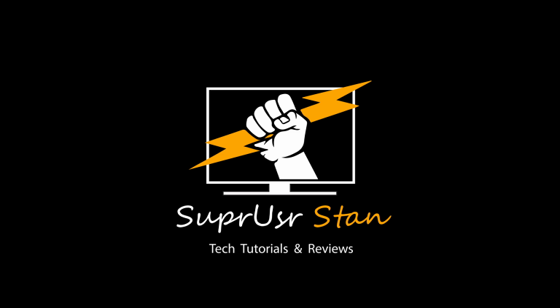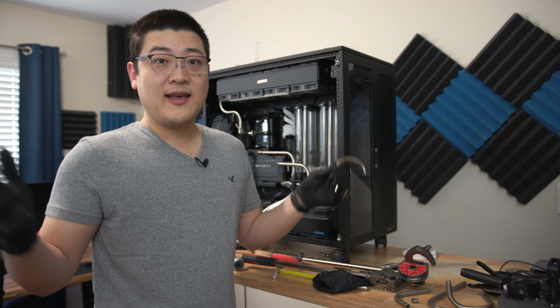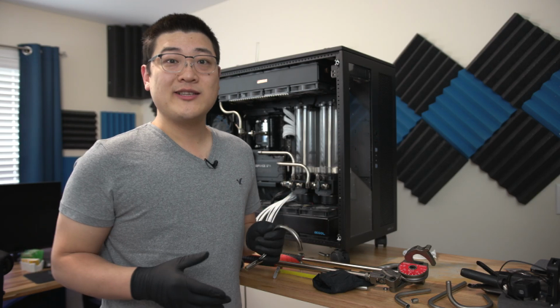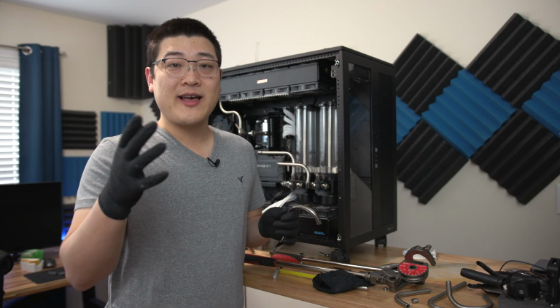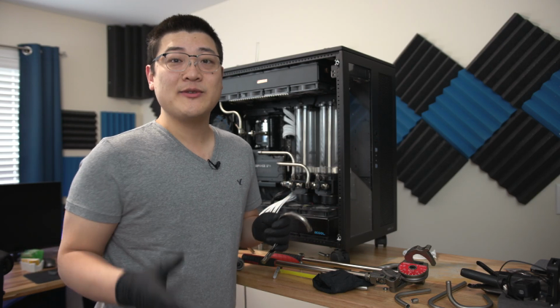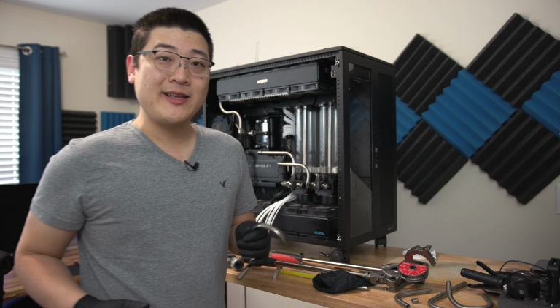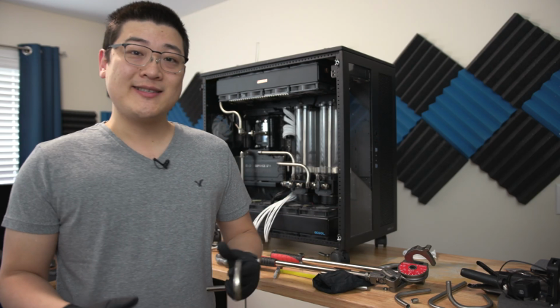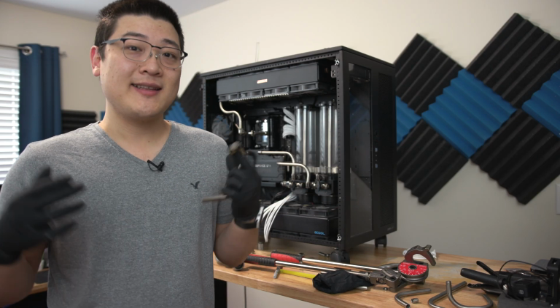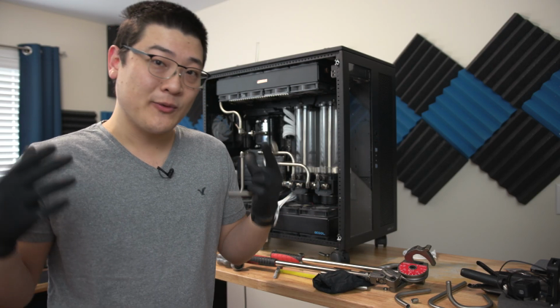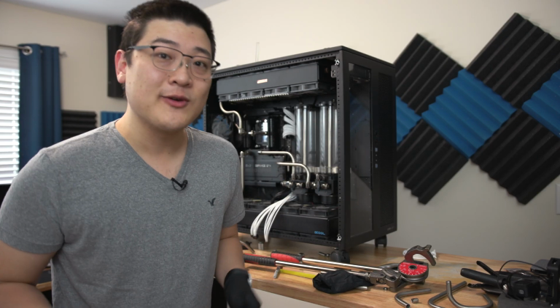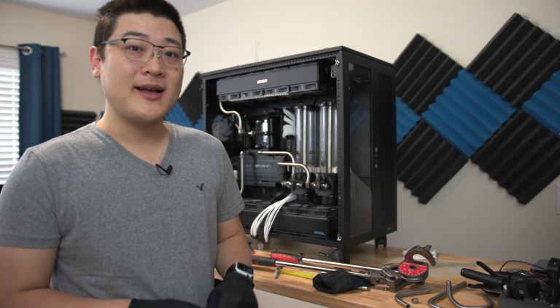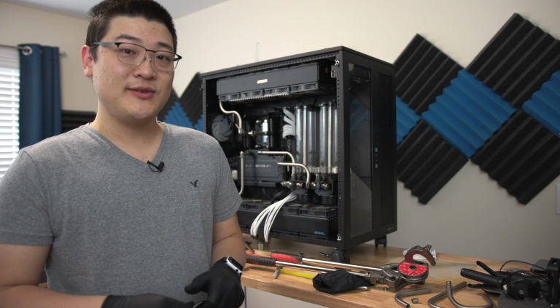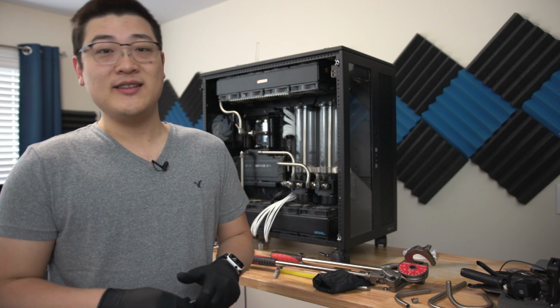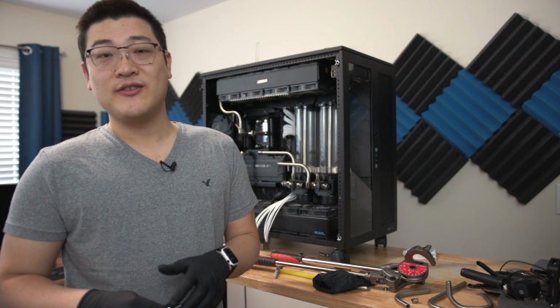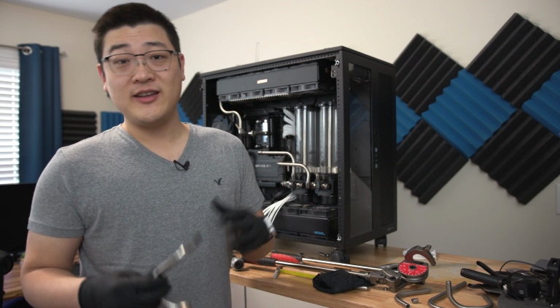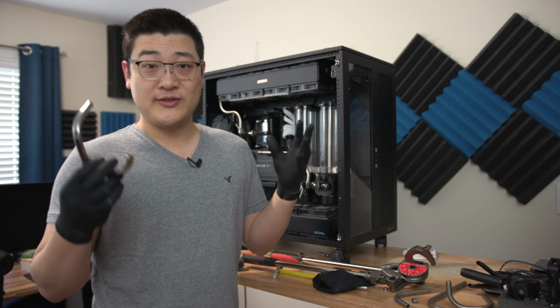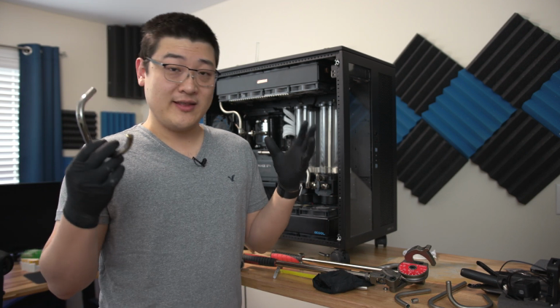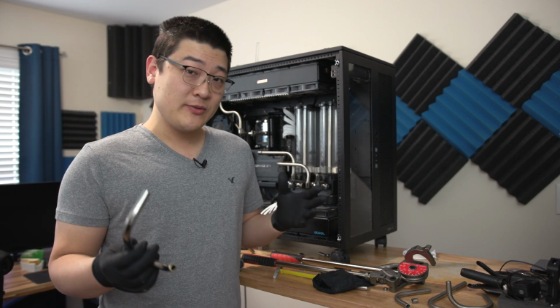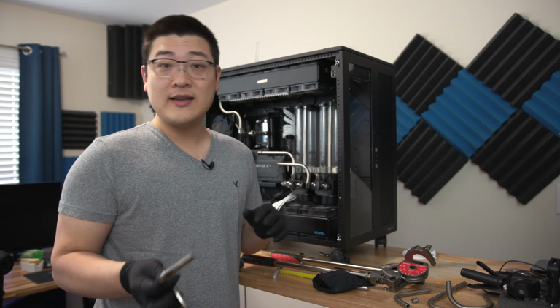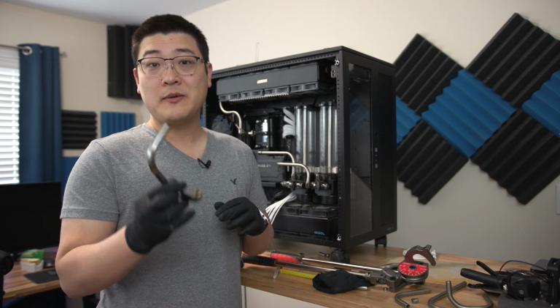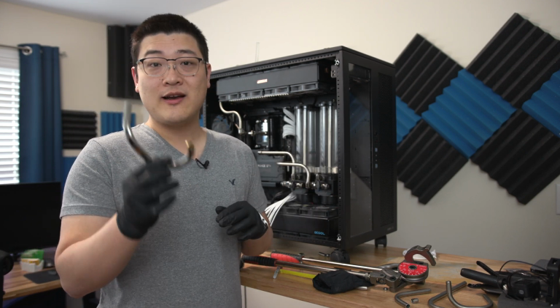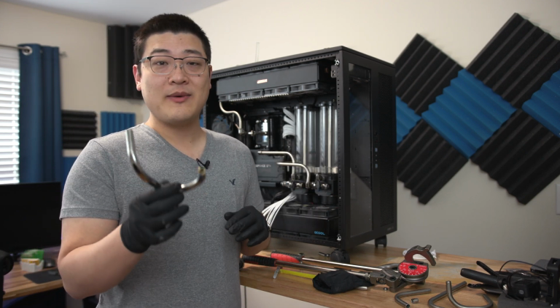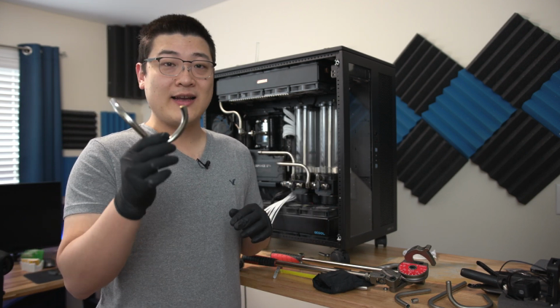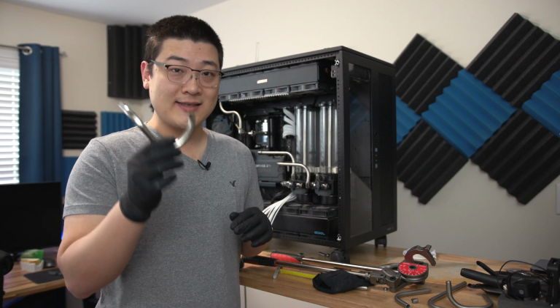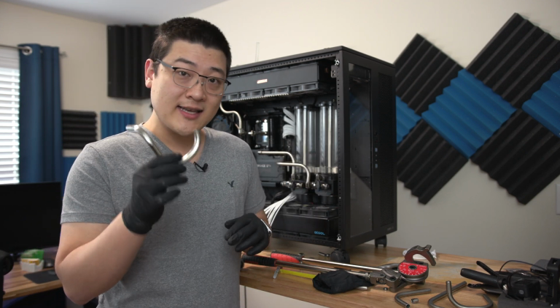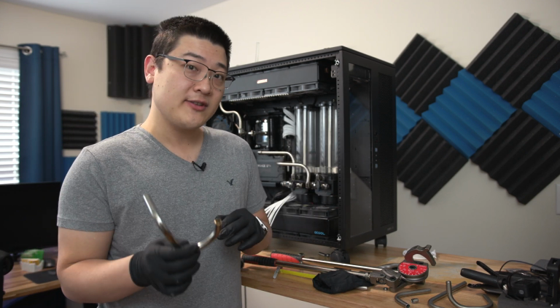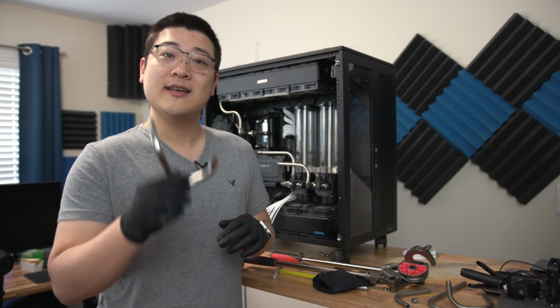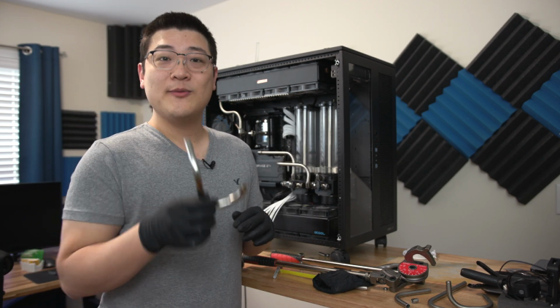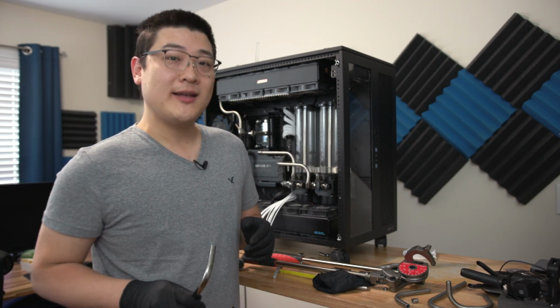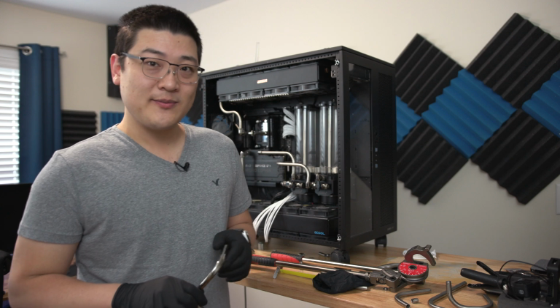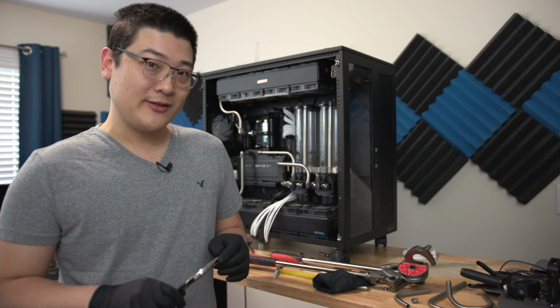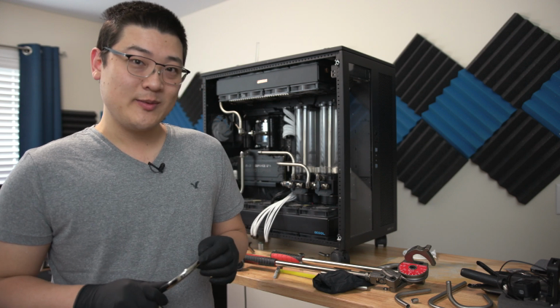Hey, what is up guys, my name is Stan and welcome back to another video. In this one I'm going to be talking about how to successfully bend metal tubing.